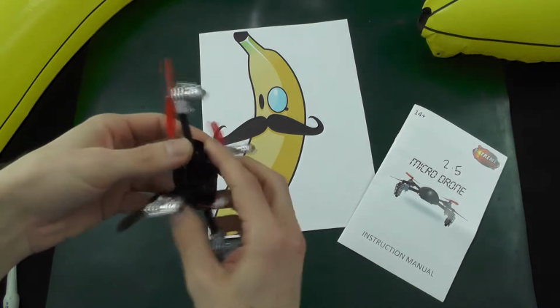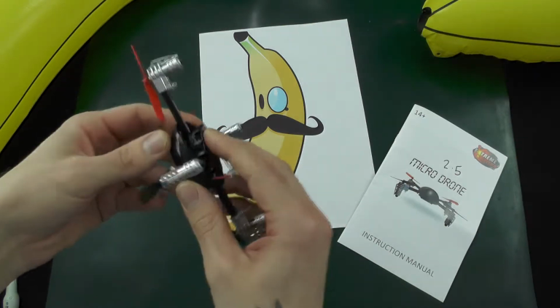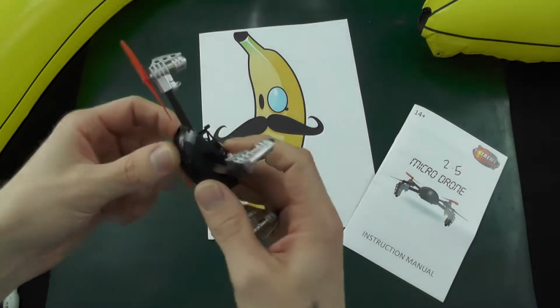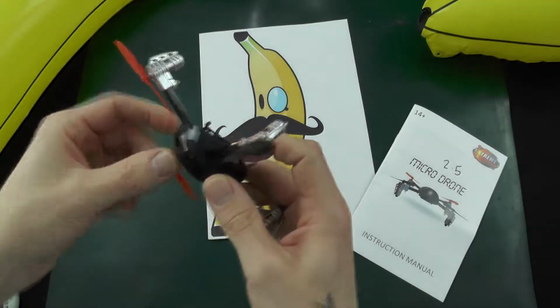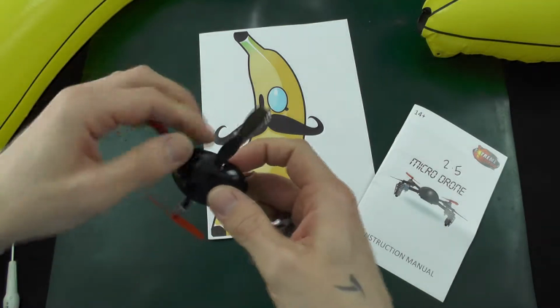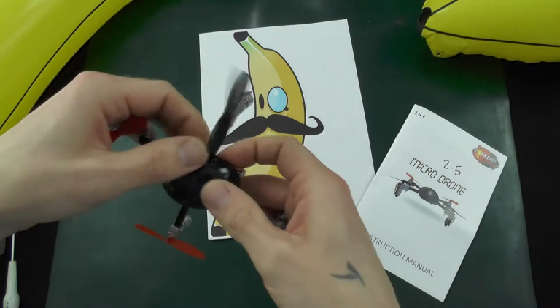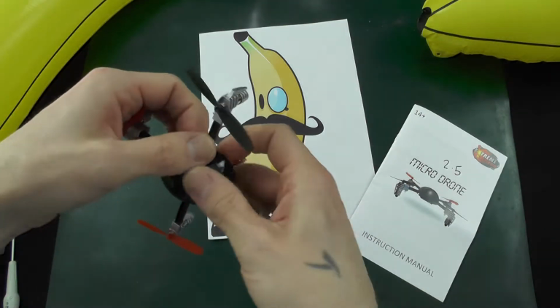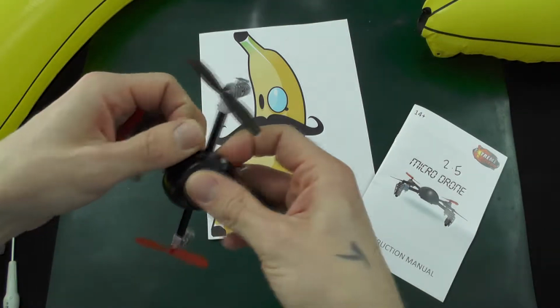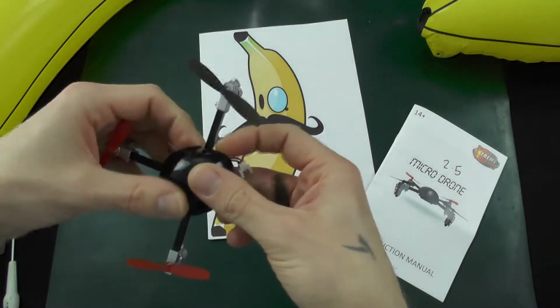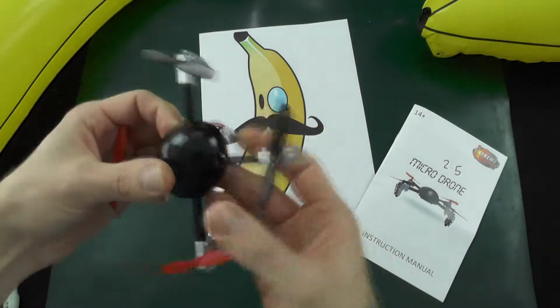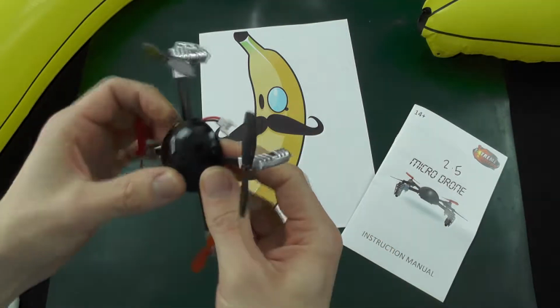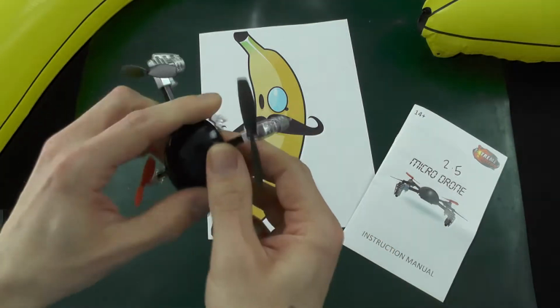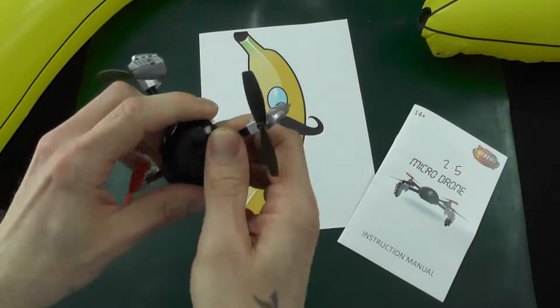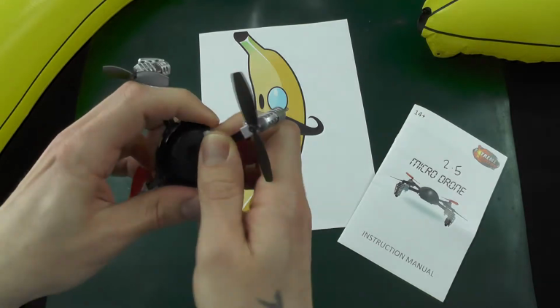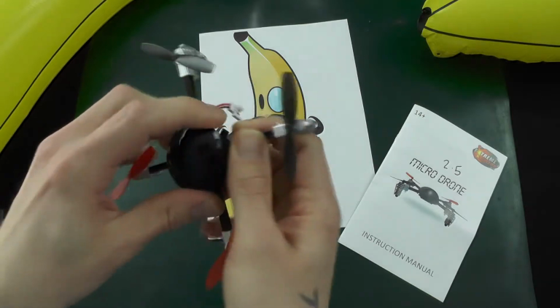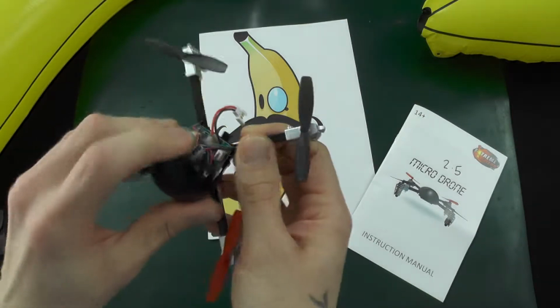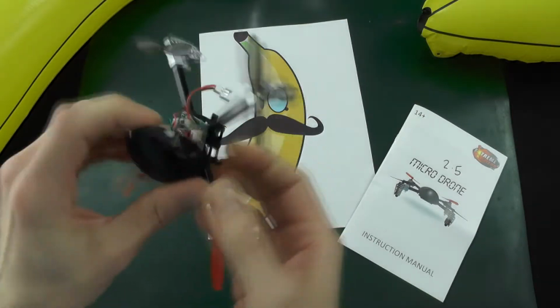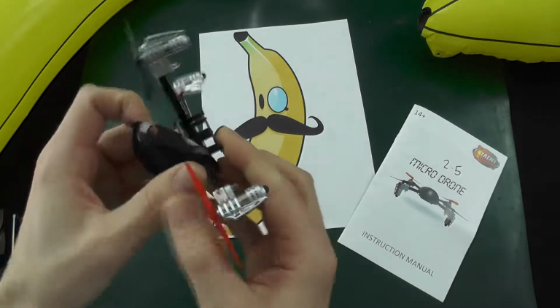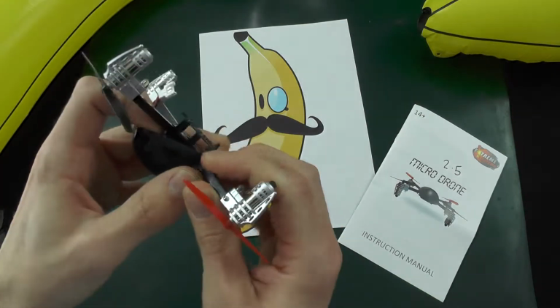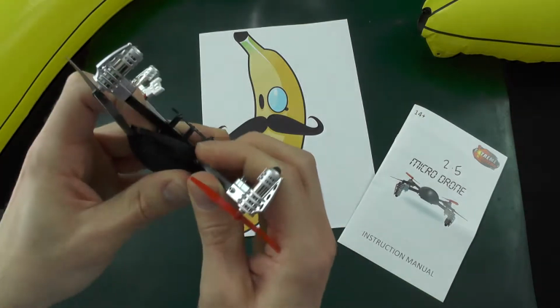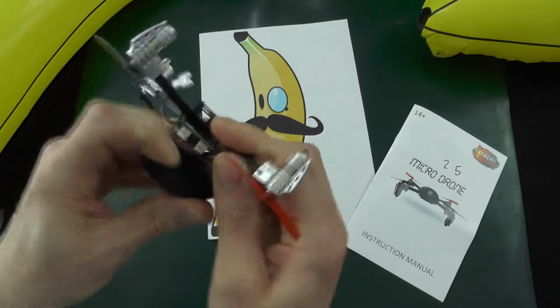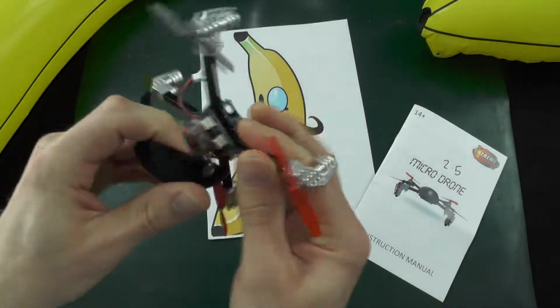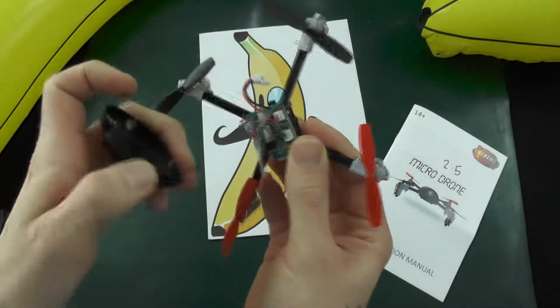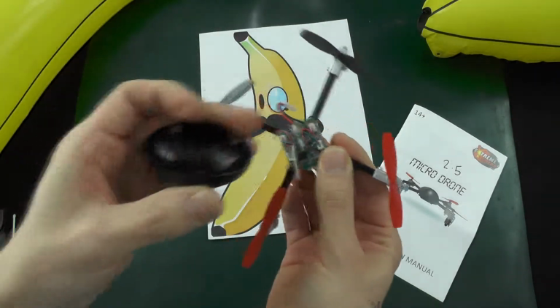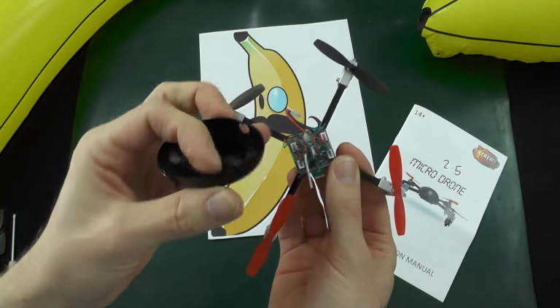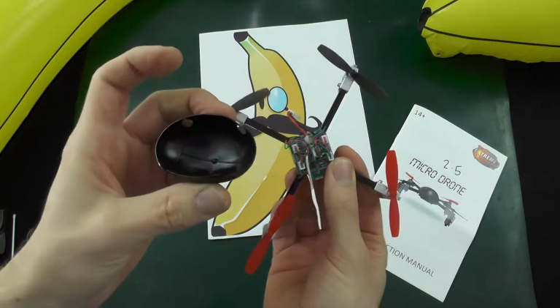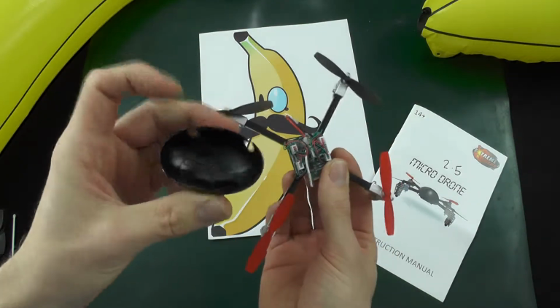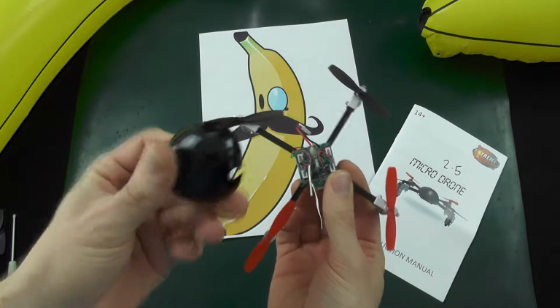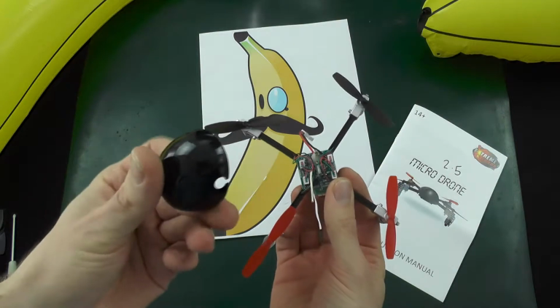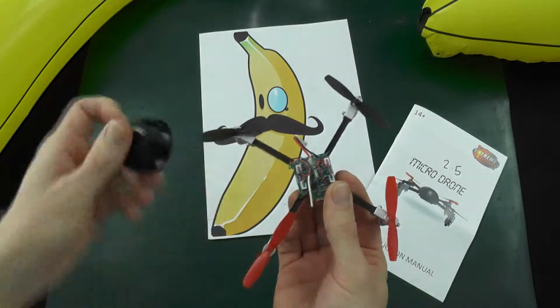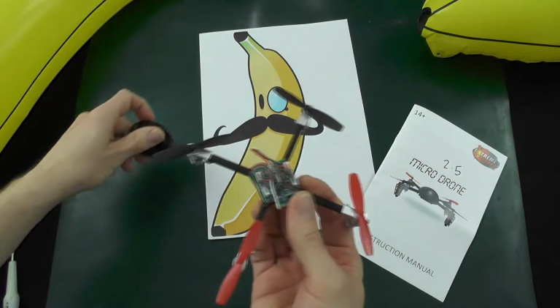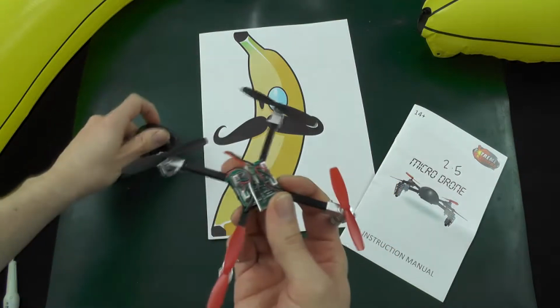We'll start off by removing the shell — this one's already got the battery removed. The shell literally just pops off like that.